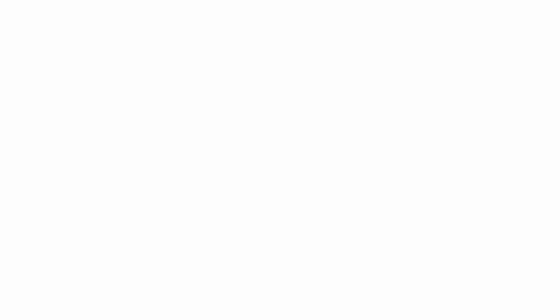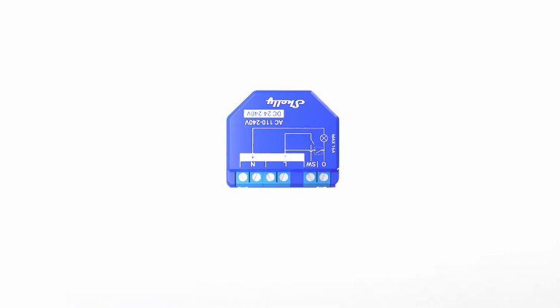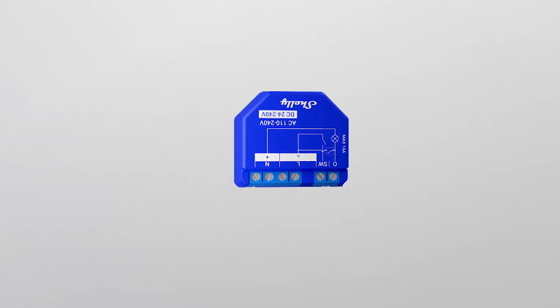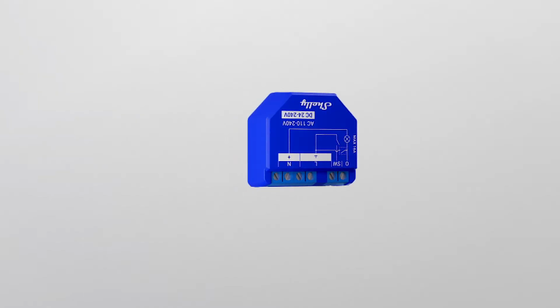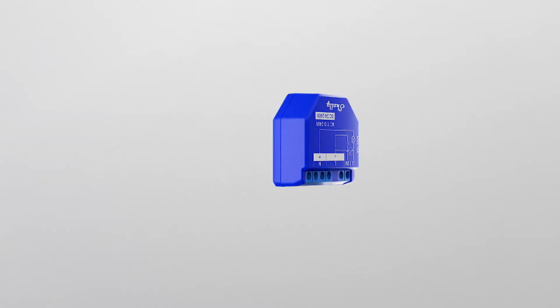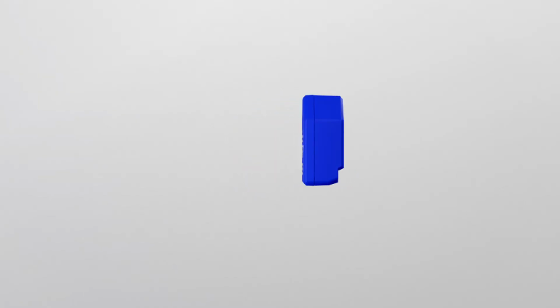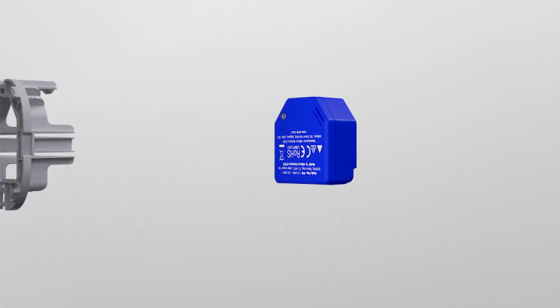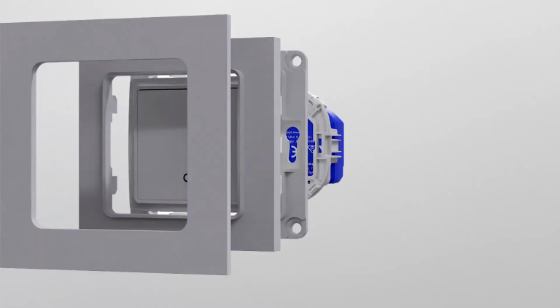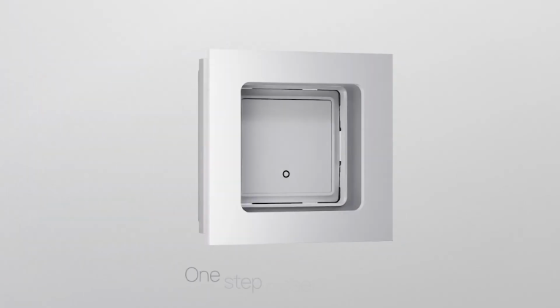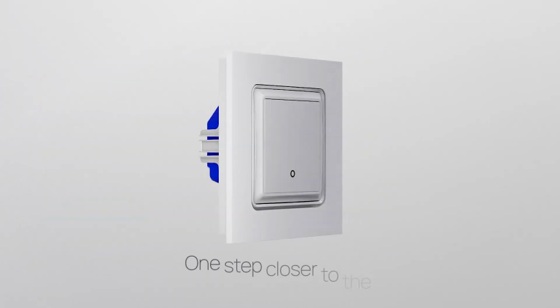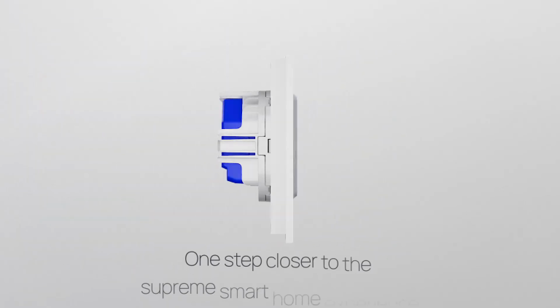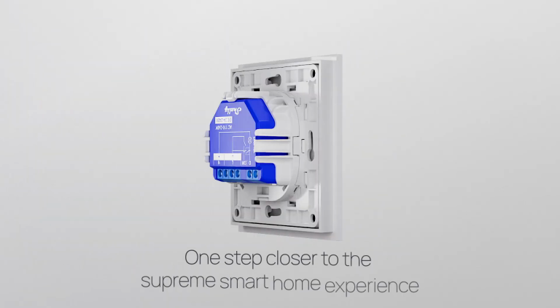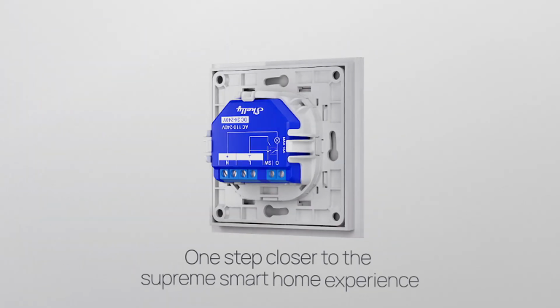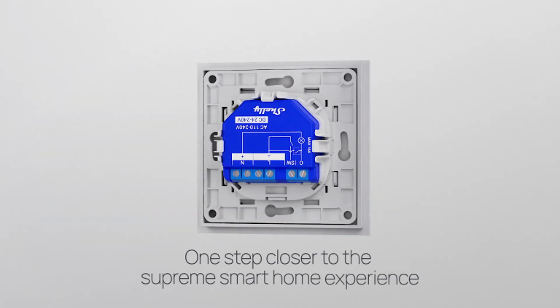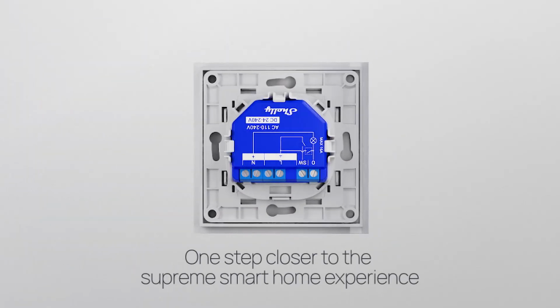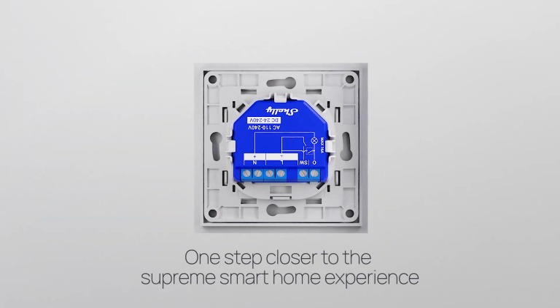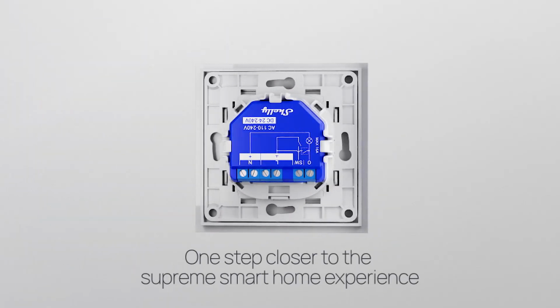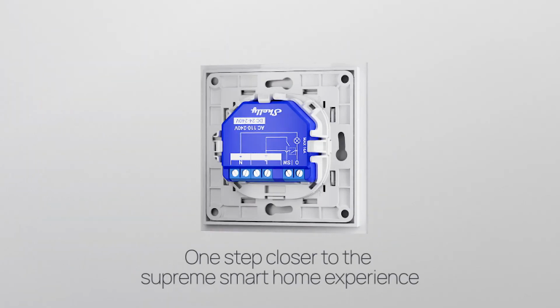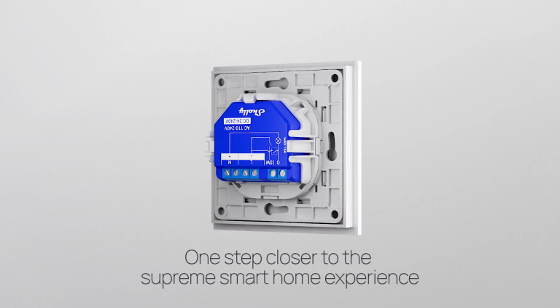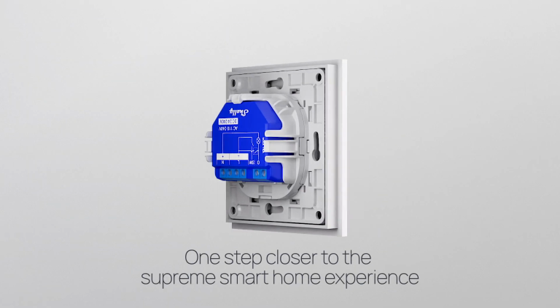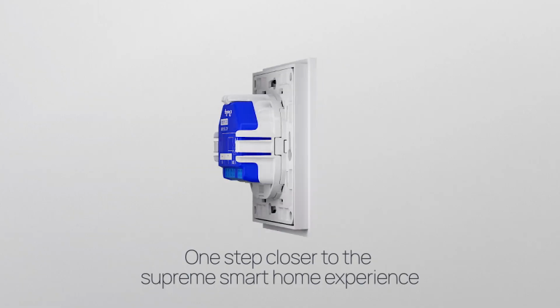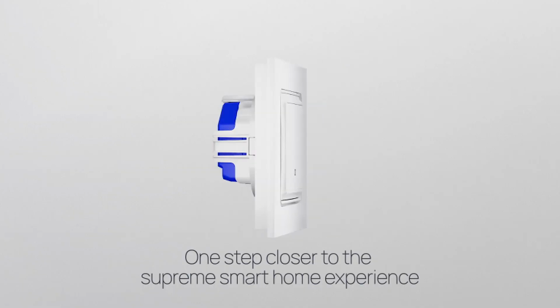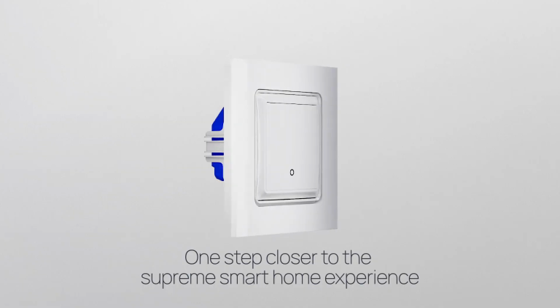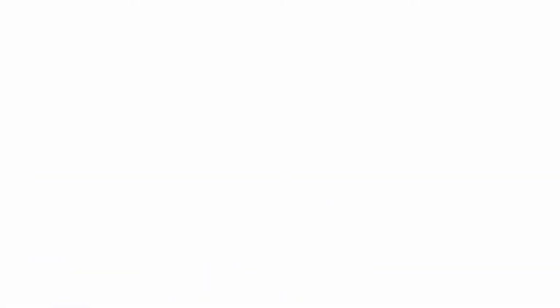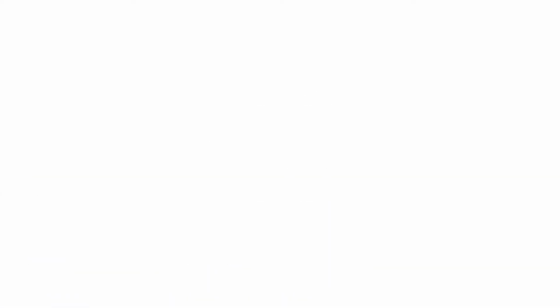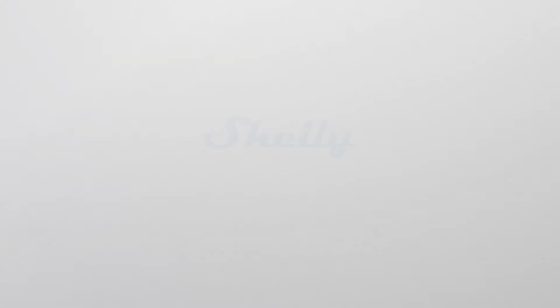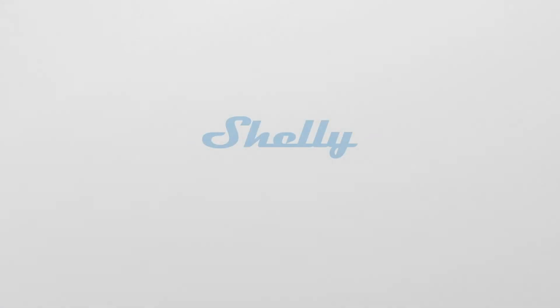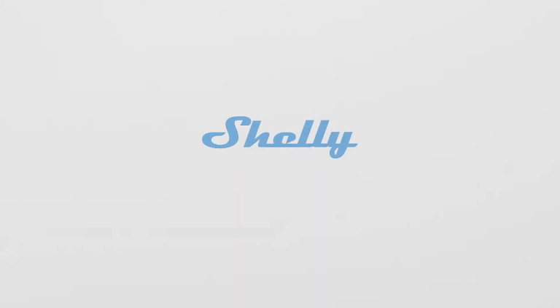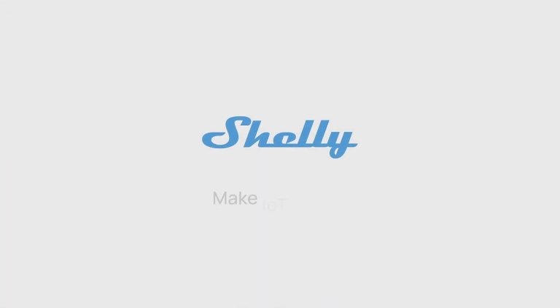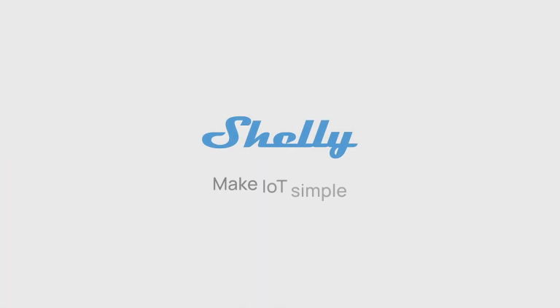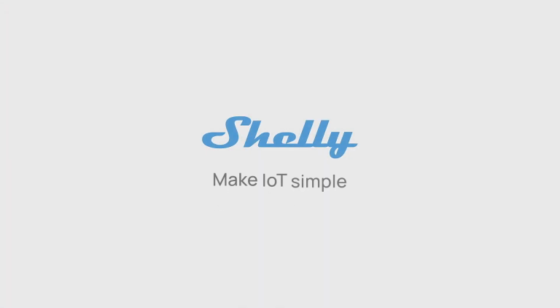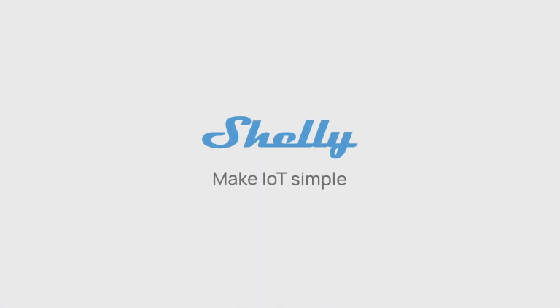Shelly Wall Switch for Smart Relays — one step closer to the supreme smart home experience. Shelly. Make IoT simple.